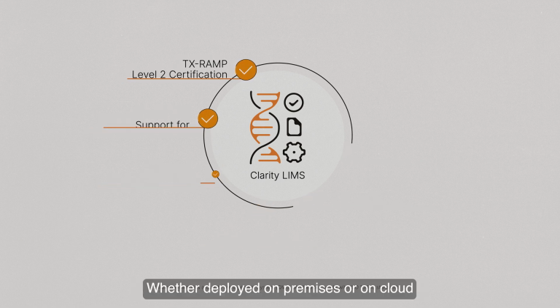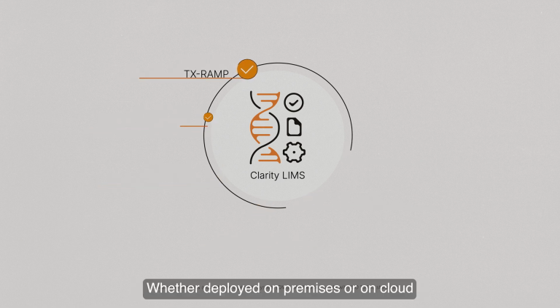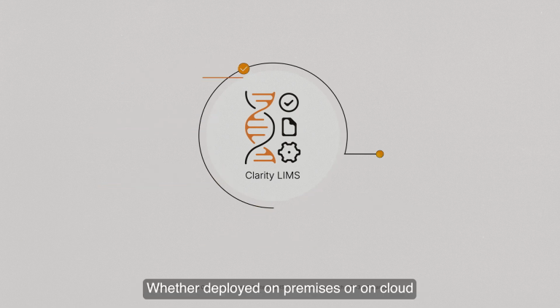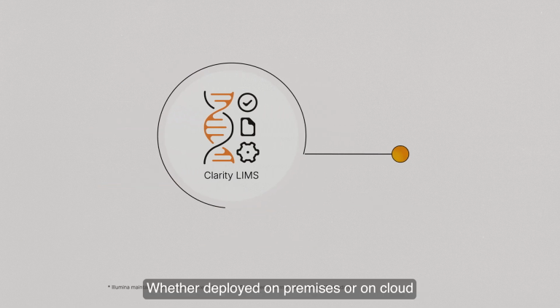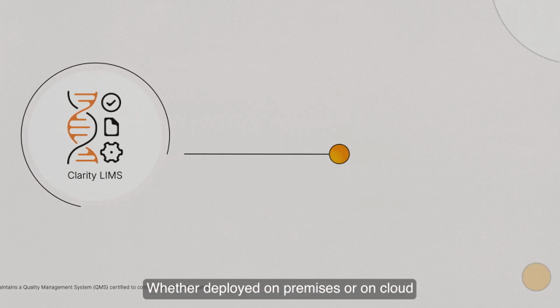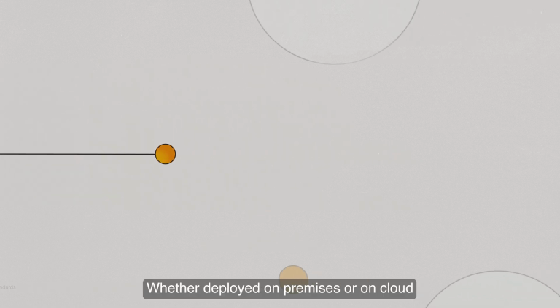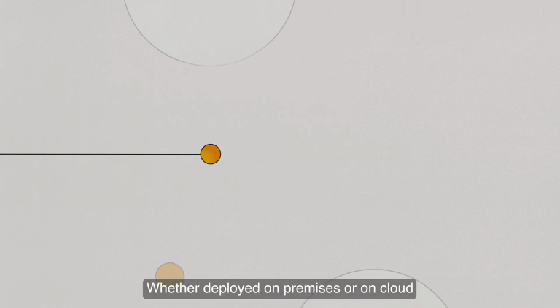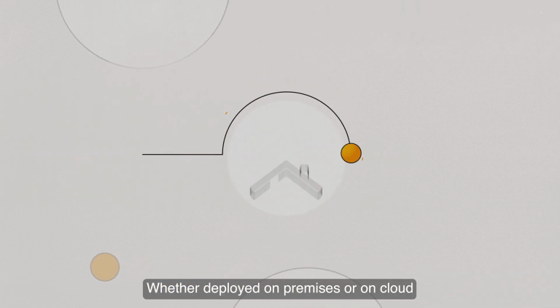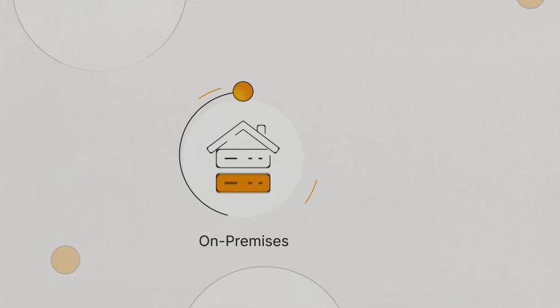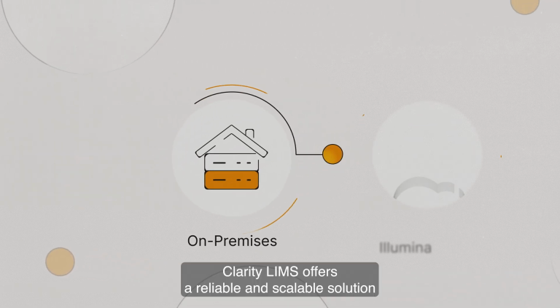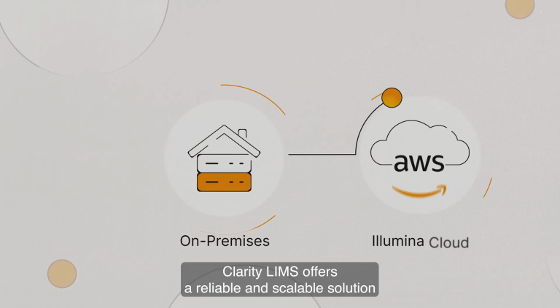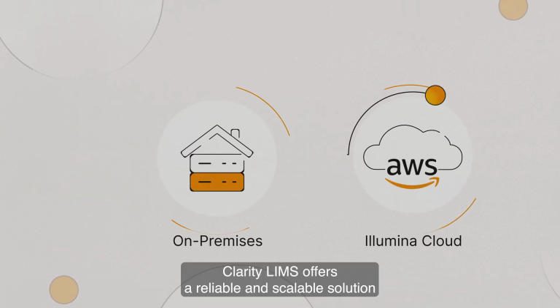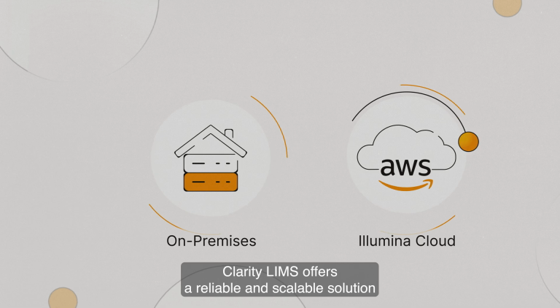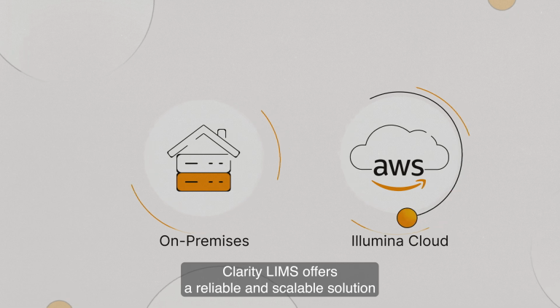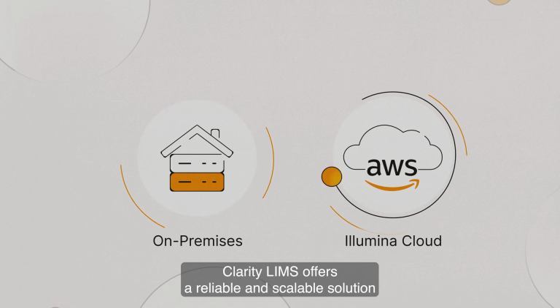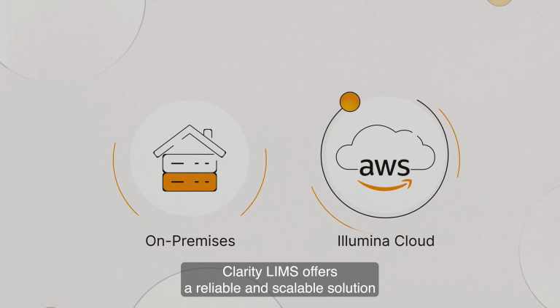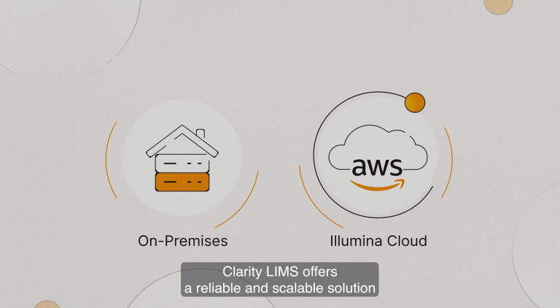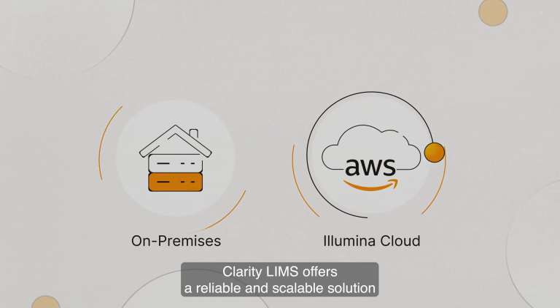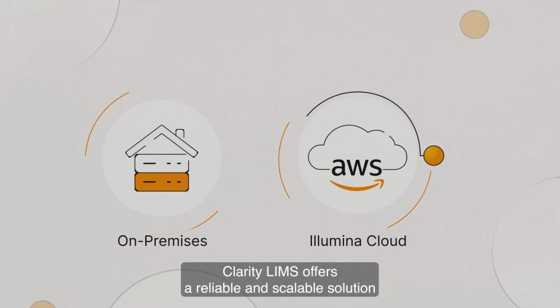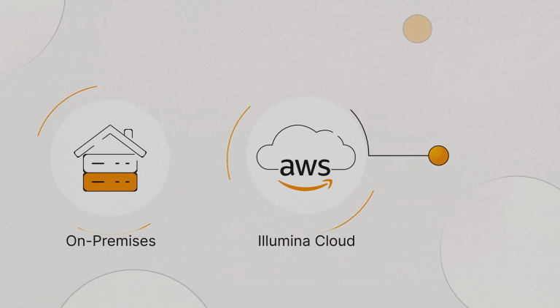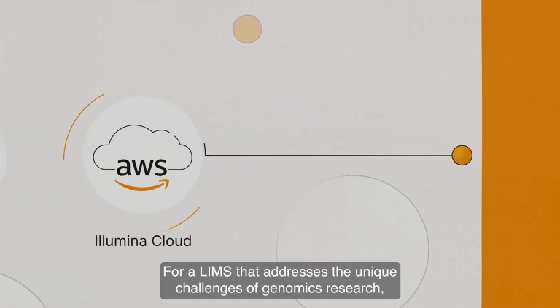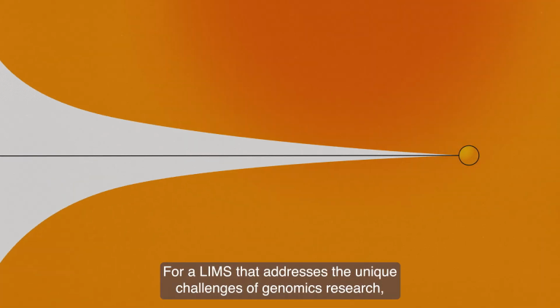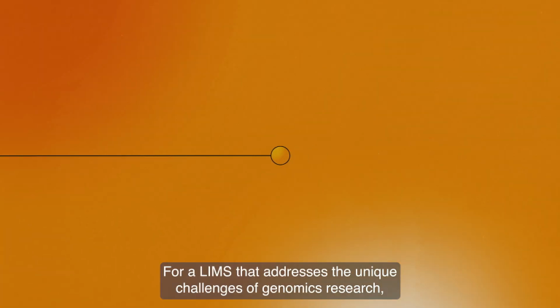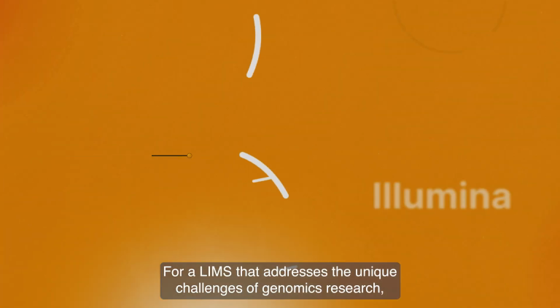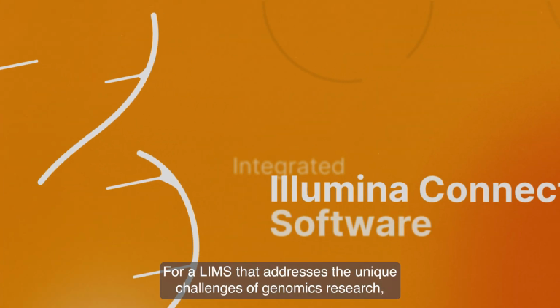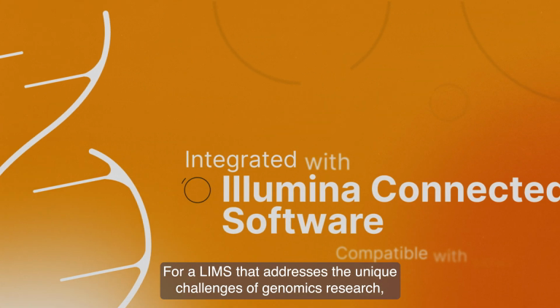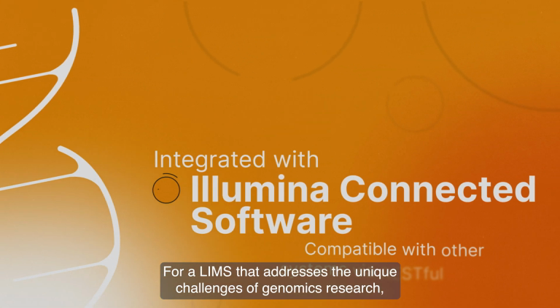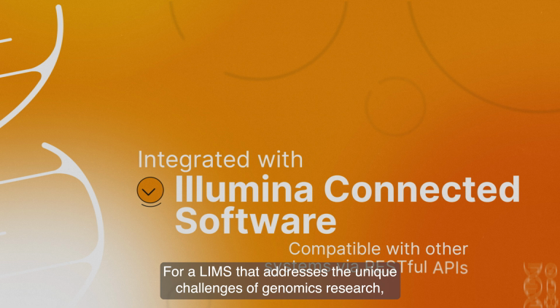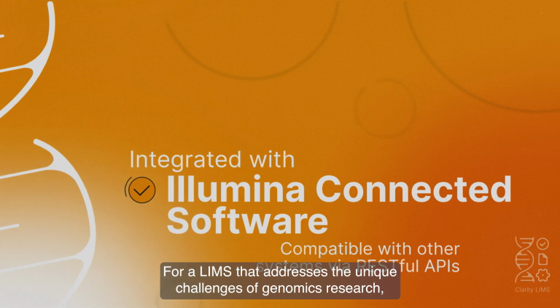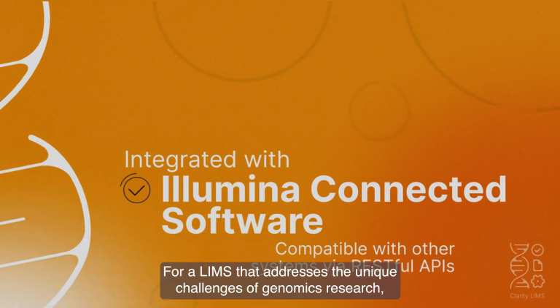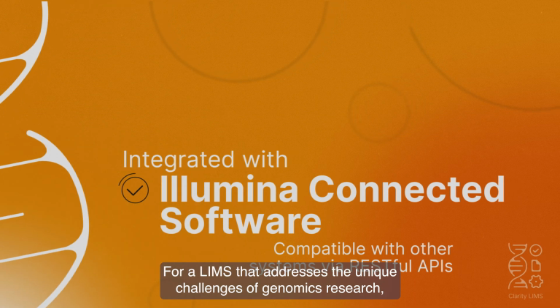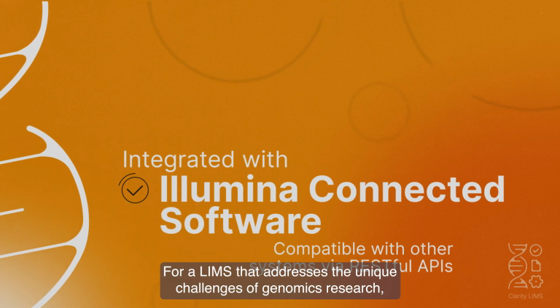Whether deployed on-premises or on cloud, Clarity LIMS offers a reliable and scalable solution for LIMS that addresses the unique challenges of genomics research.